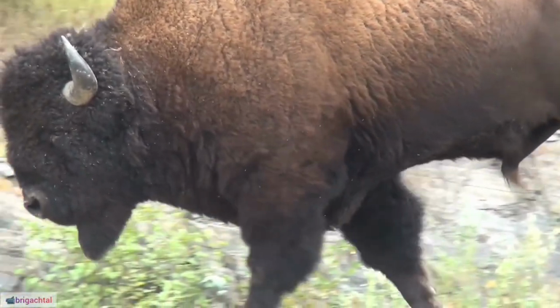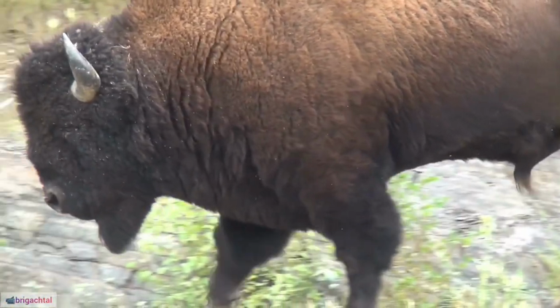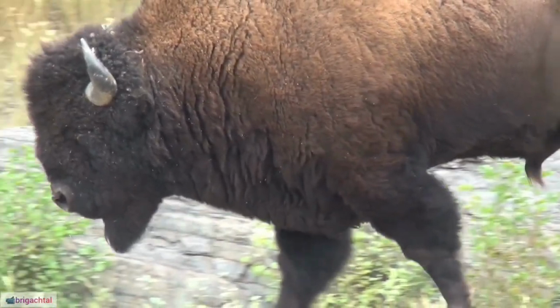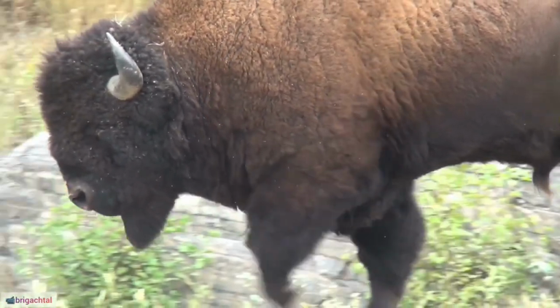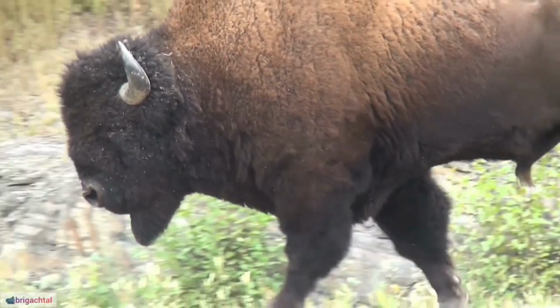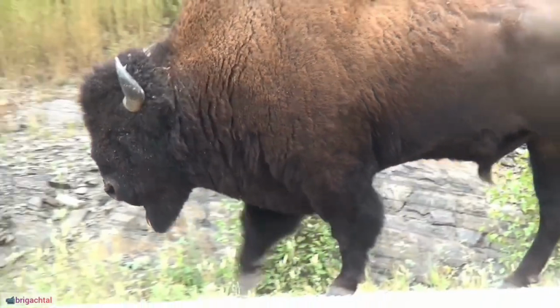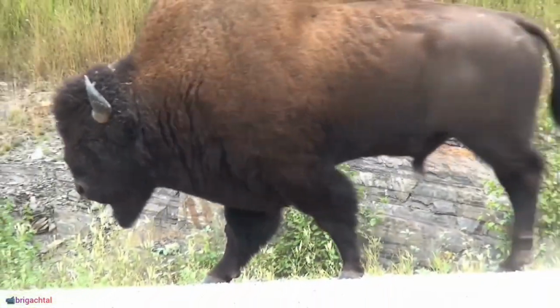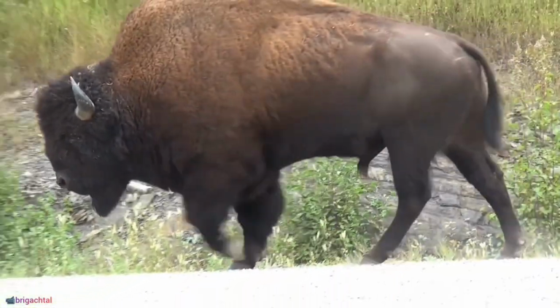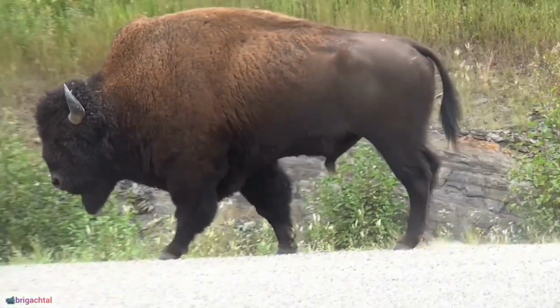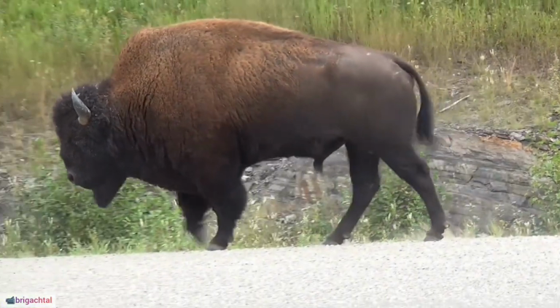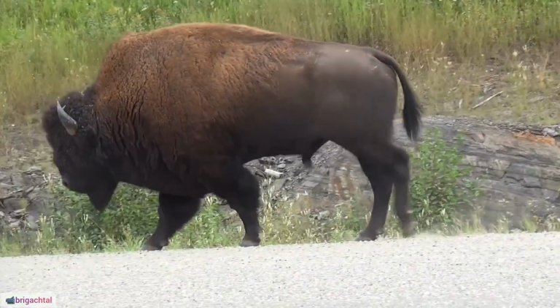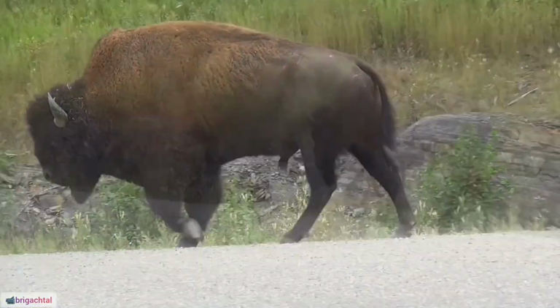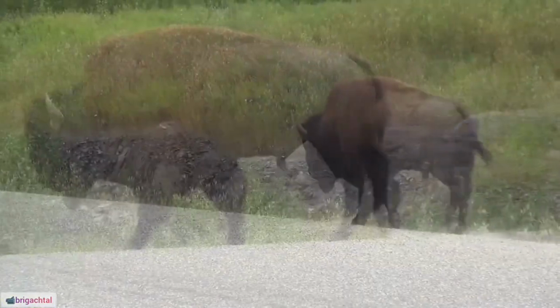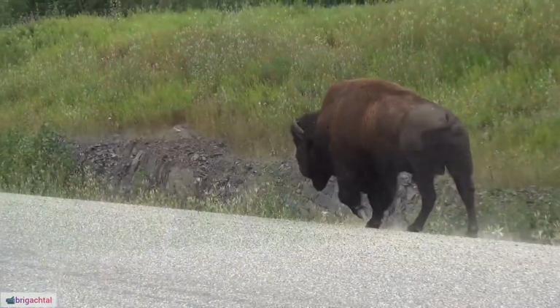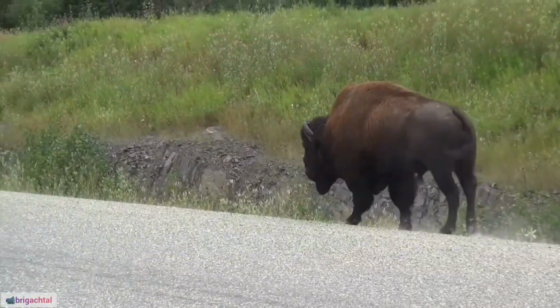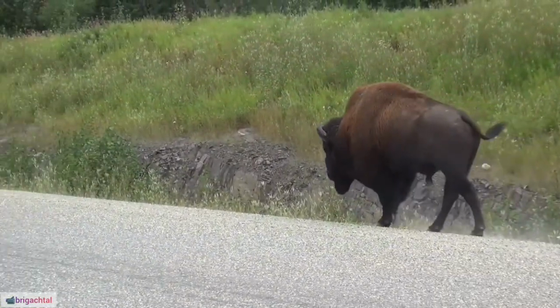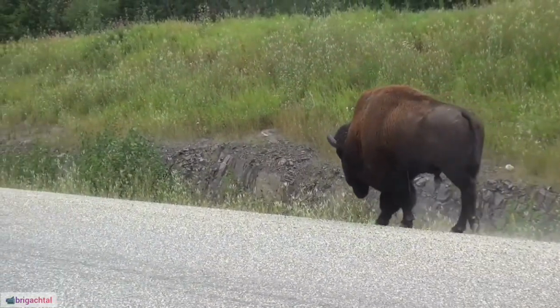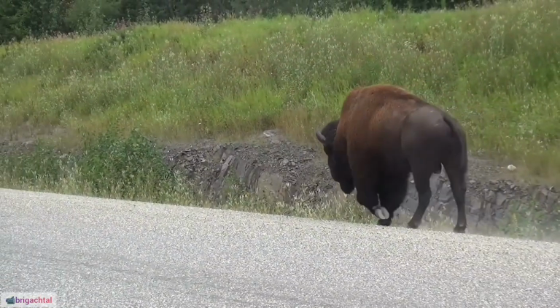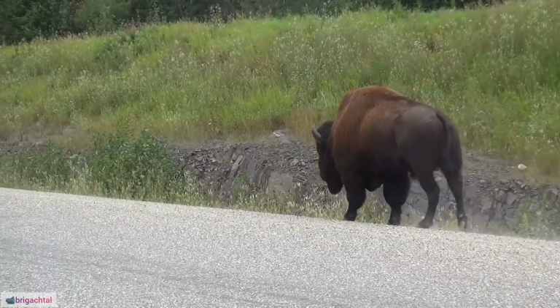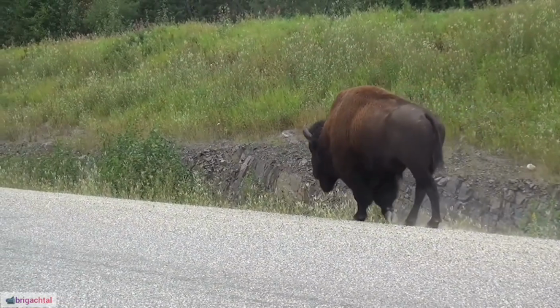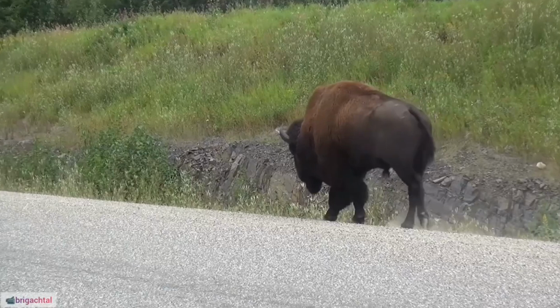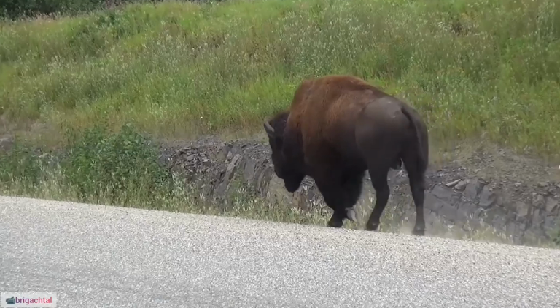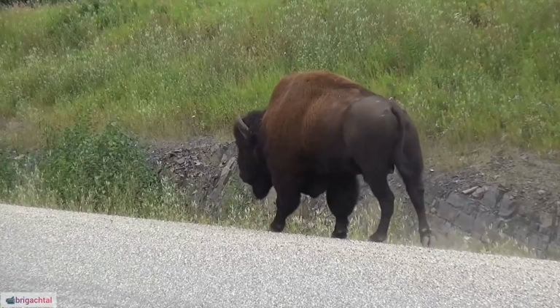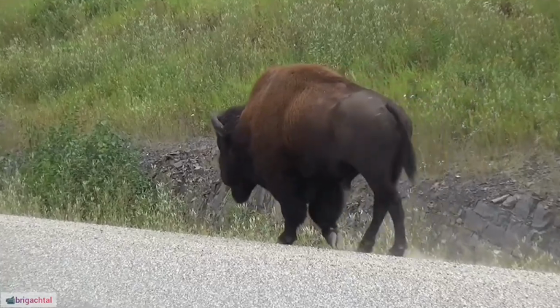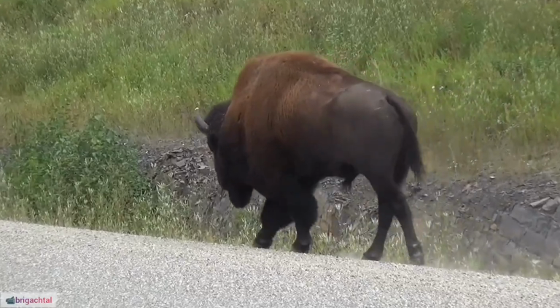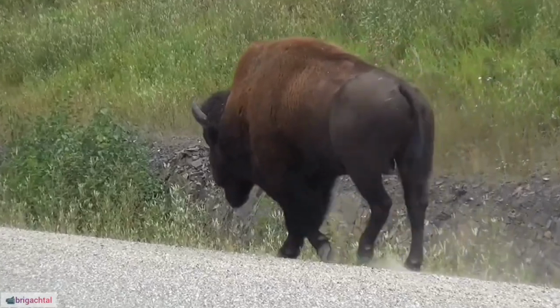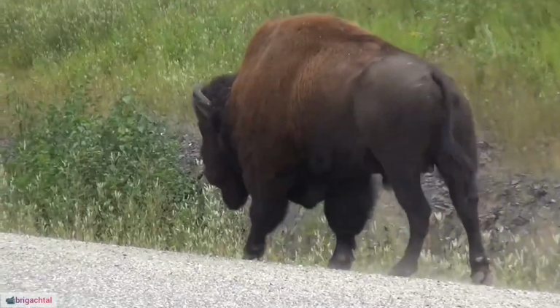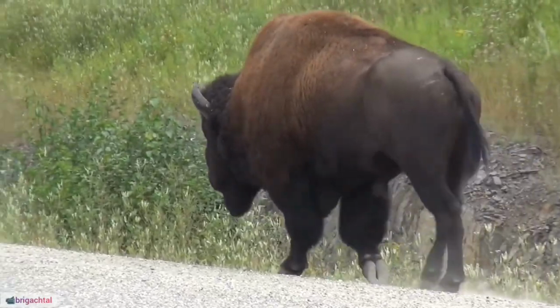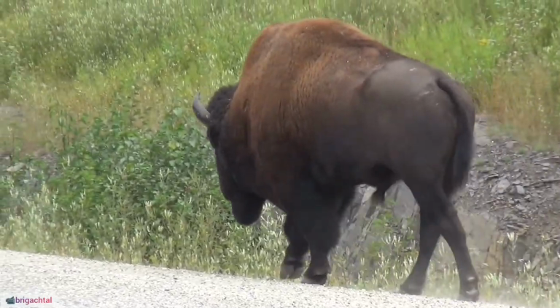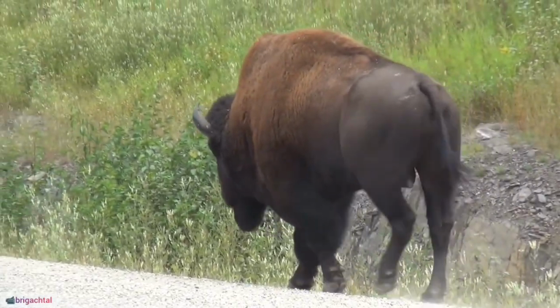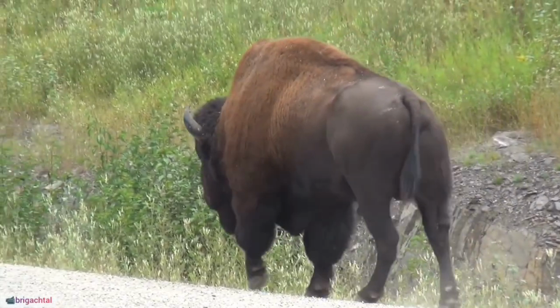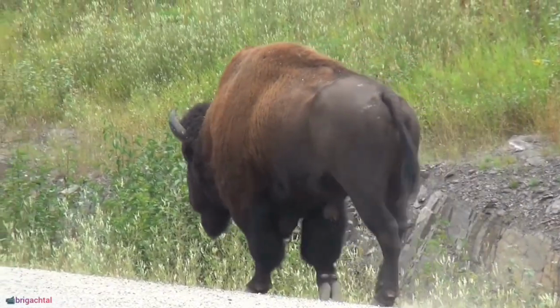23. Buffalo hunting, once prevalent for sport and hides, led to a significant decline in wild populations, prompting conservation measures in the 20th century.